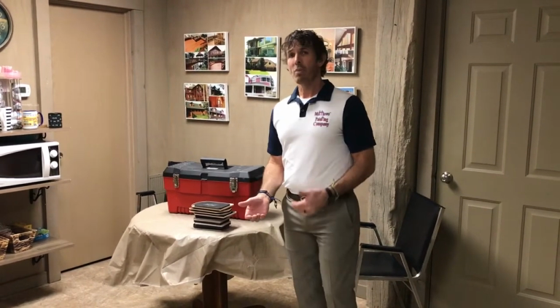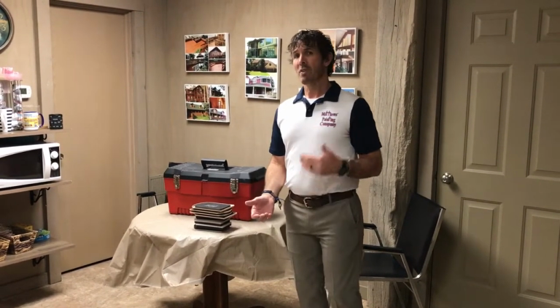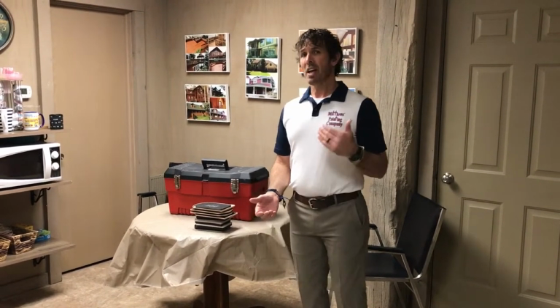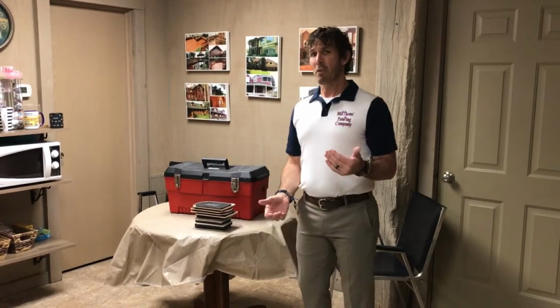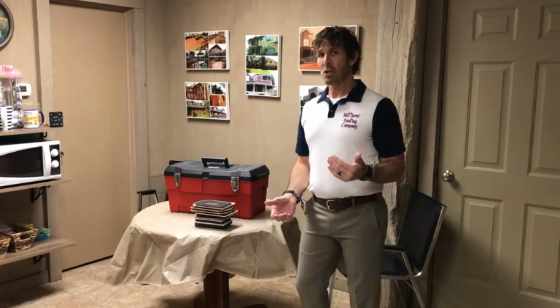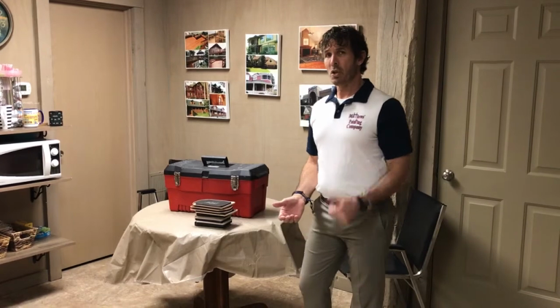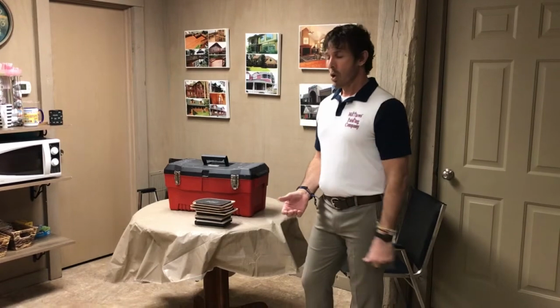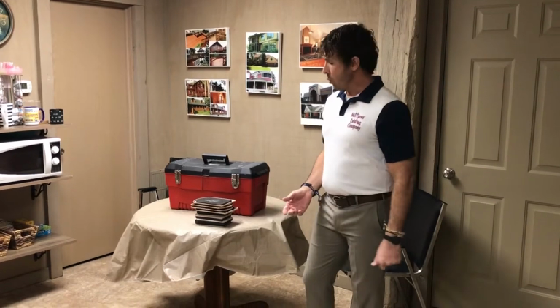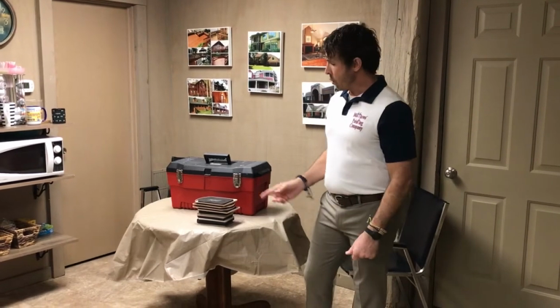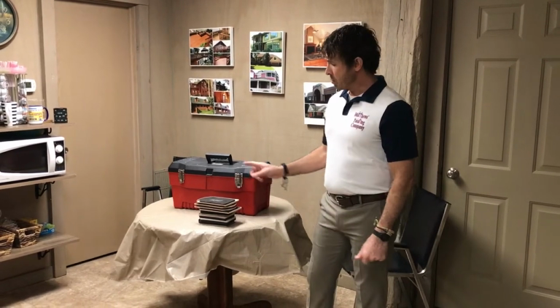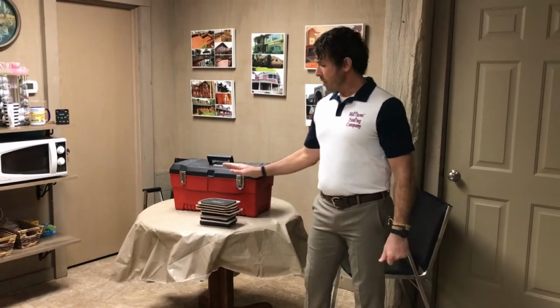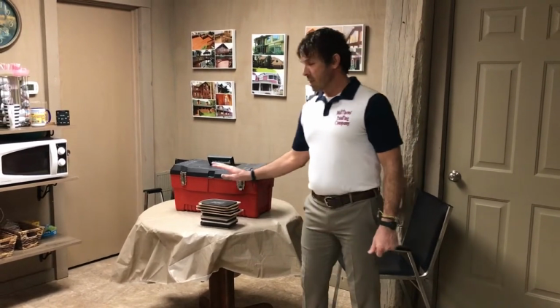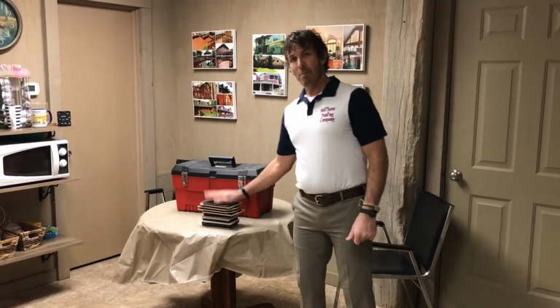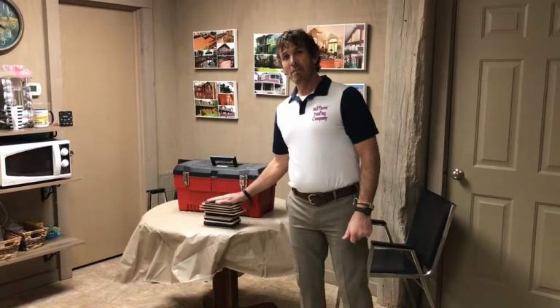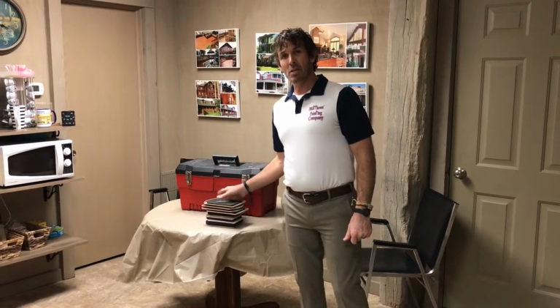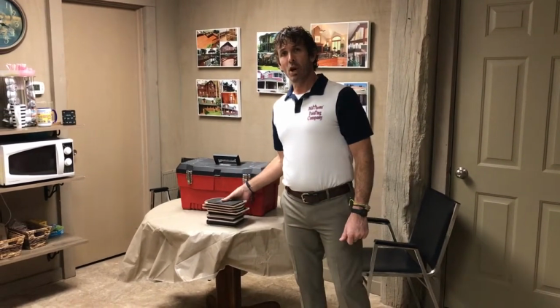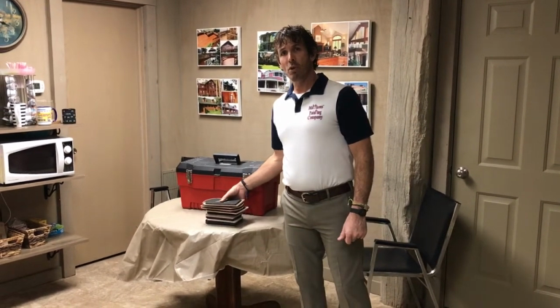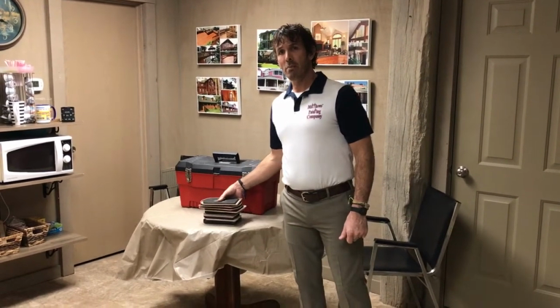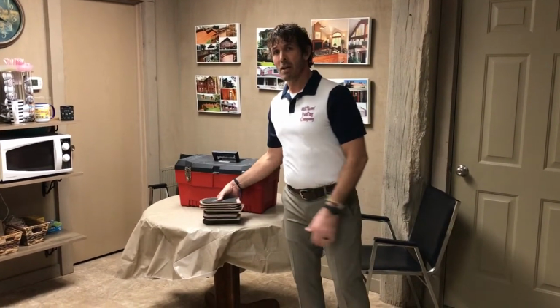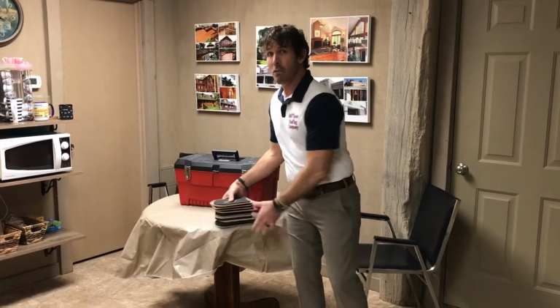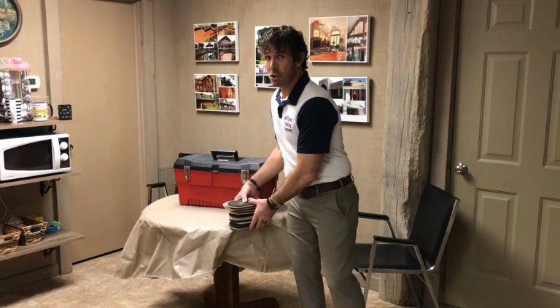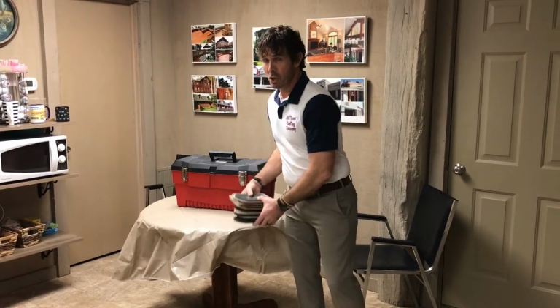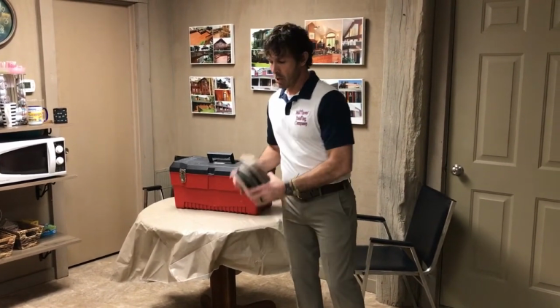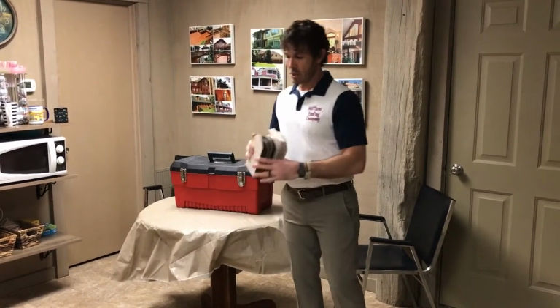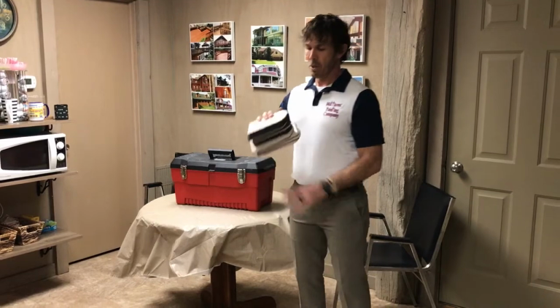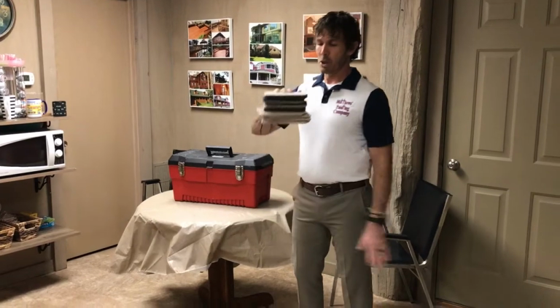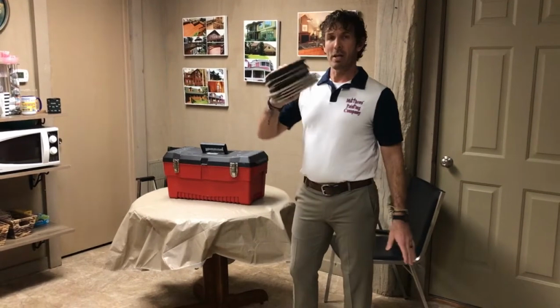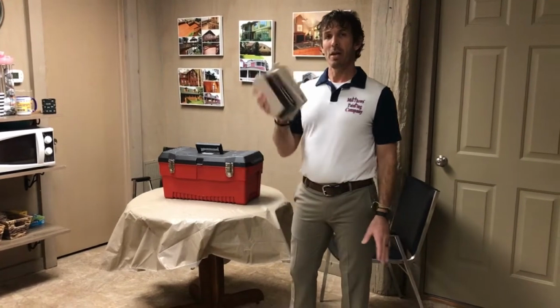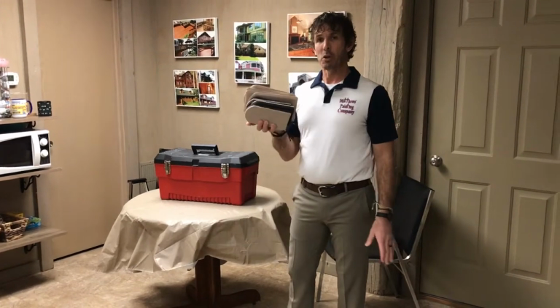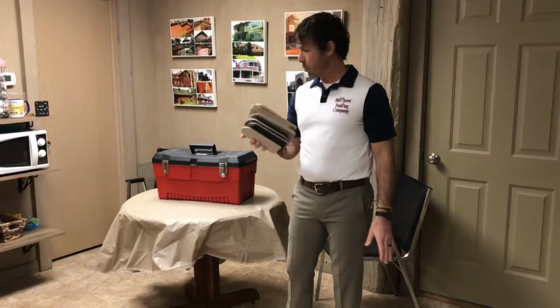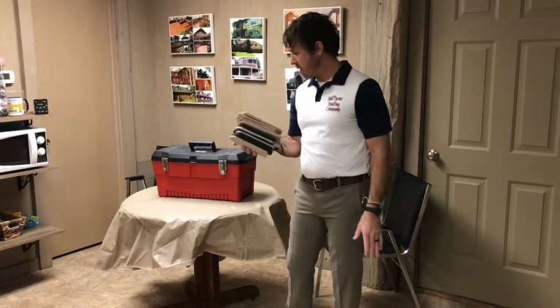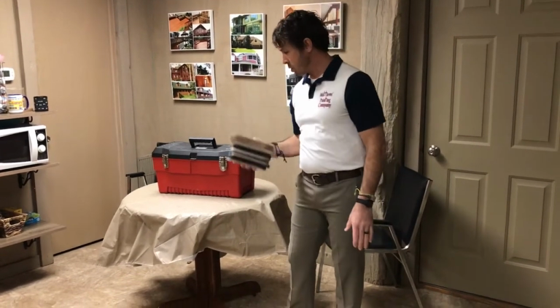If it's heavy furniture, we always move it on top of these. They're called moving men or furniture sliders, and I'm going to explain the difference between these.